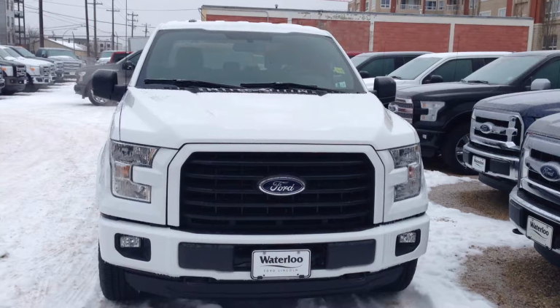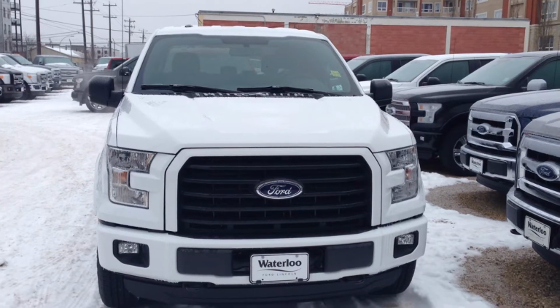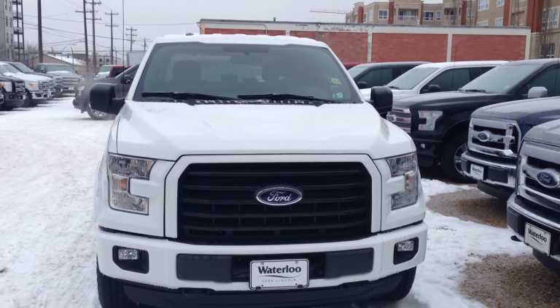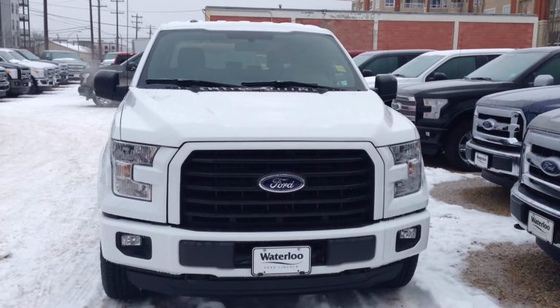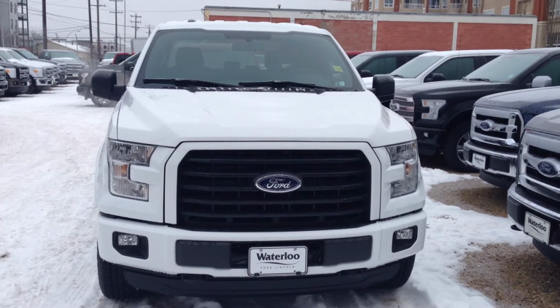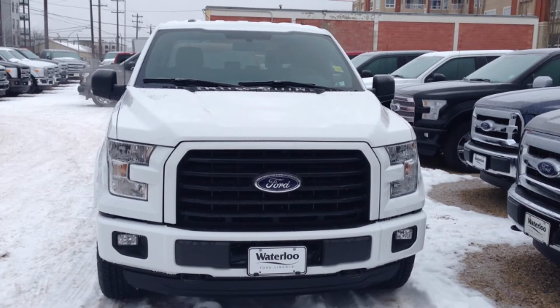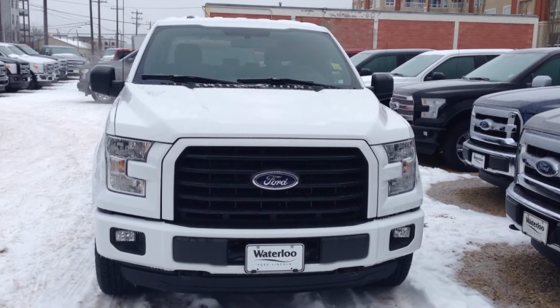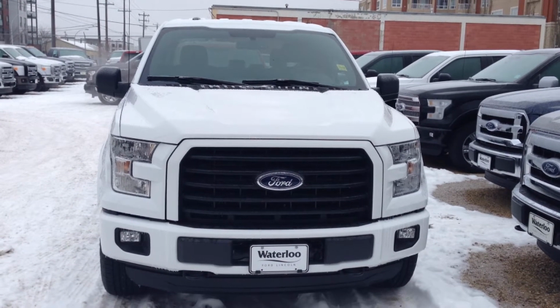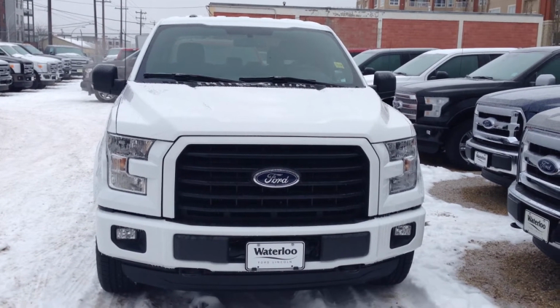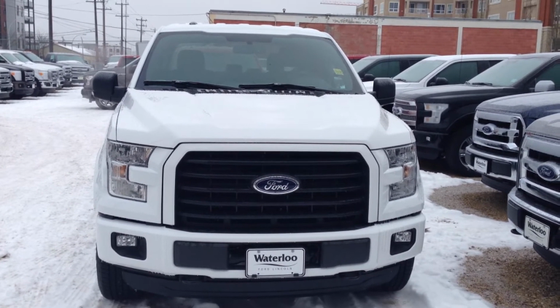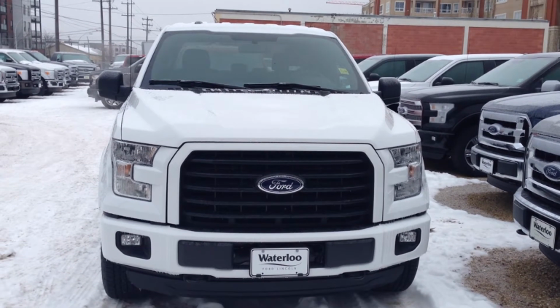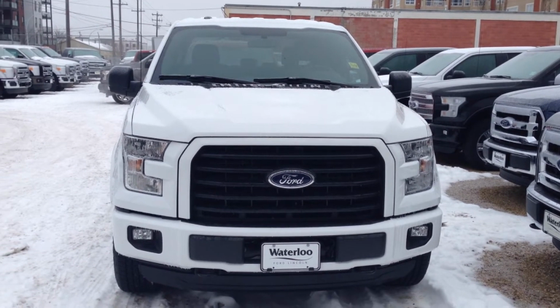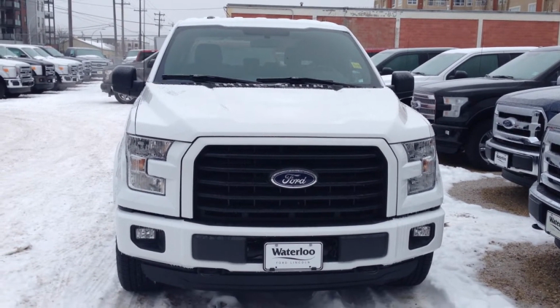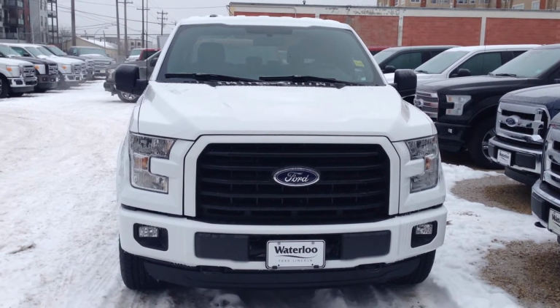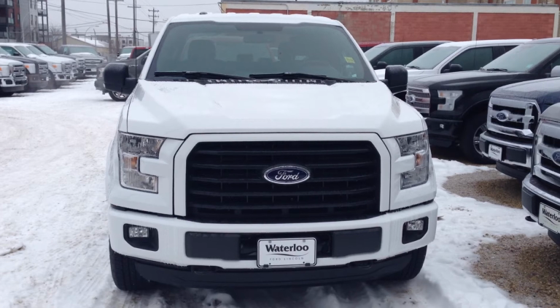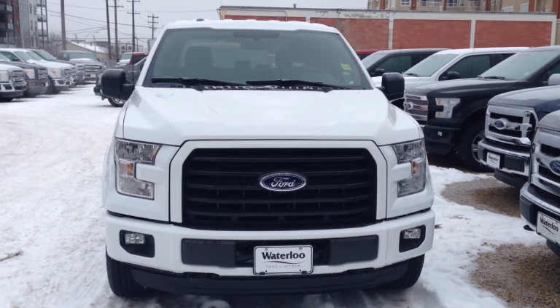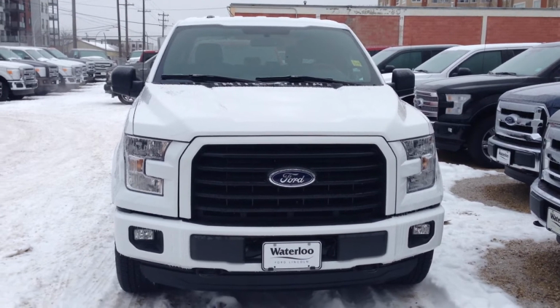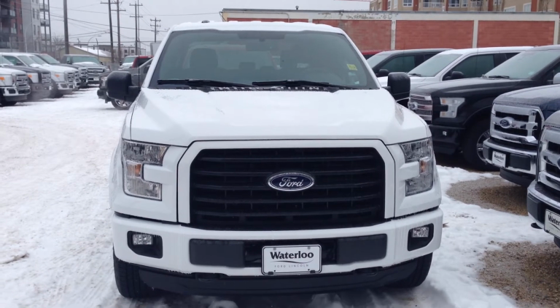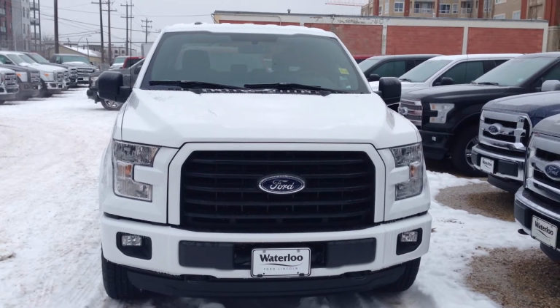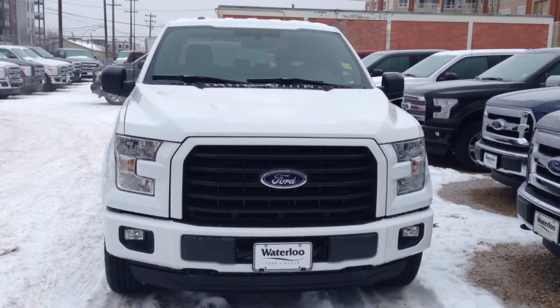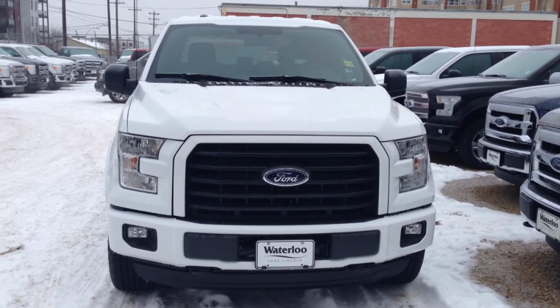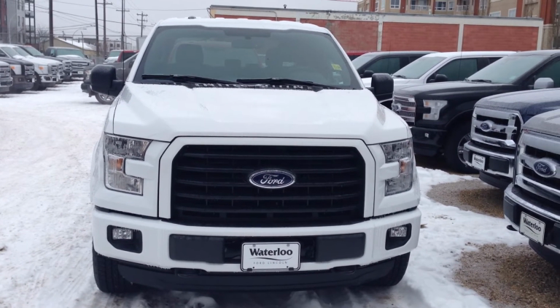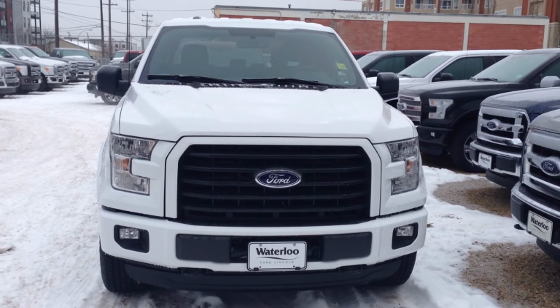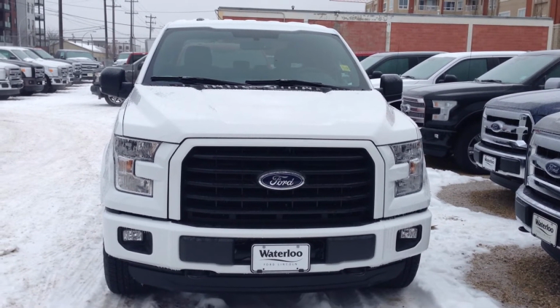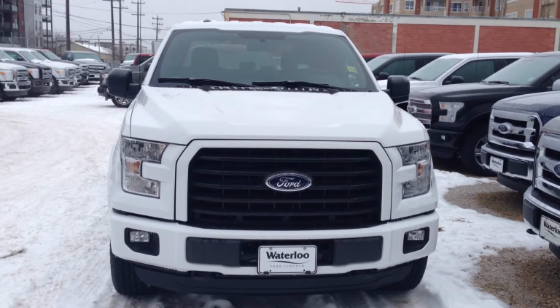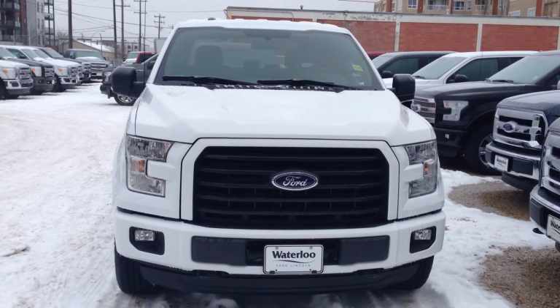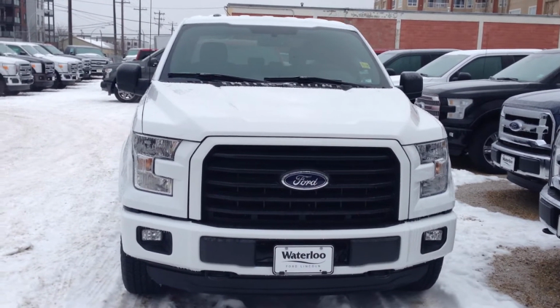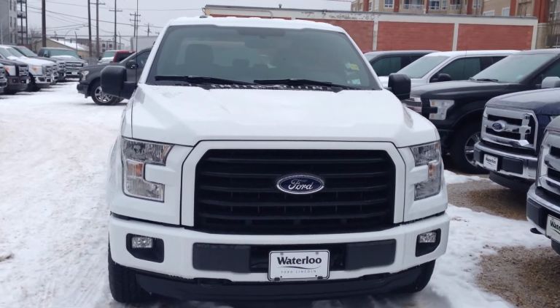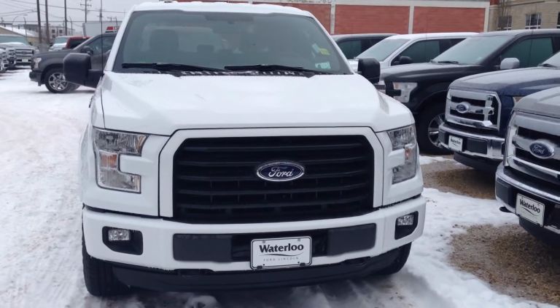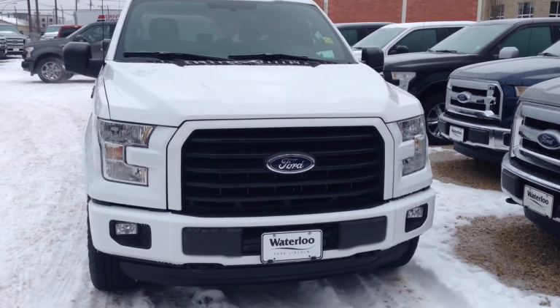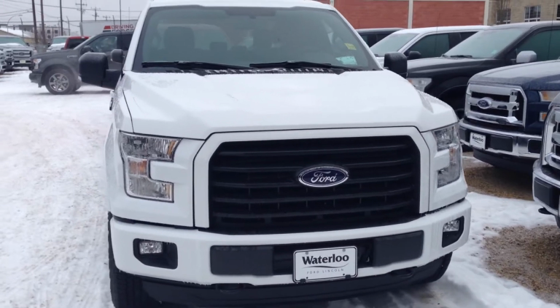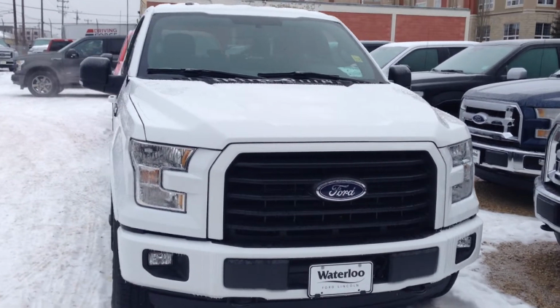Here we have the brand new 2016 Ford F-150 XLT in Oxford White, available at Waterloo Ford Lincoln on 114th and 107th Ave. You have a 5.0 V8 engine.